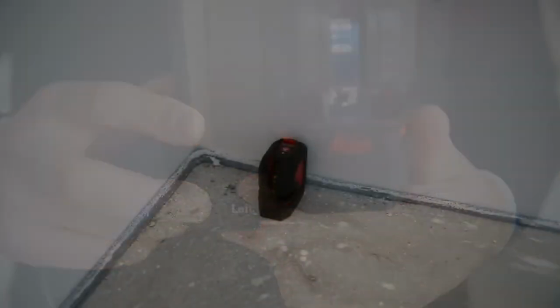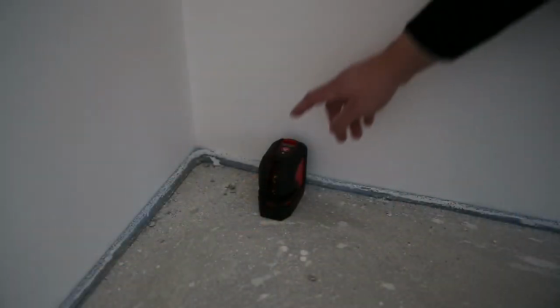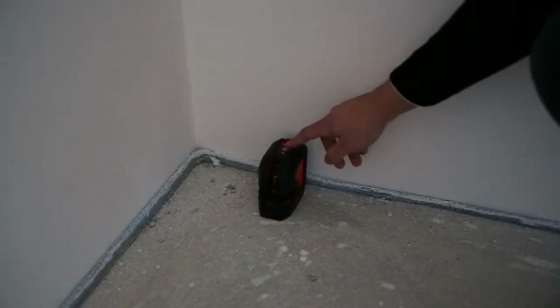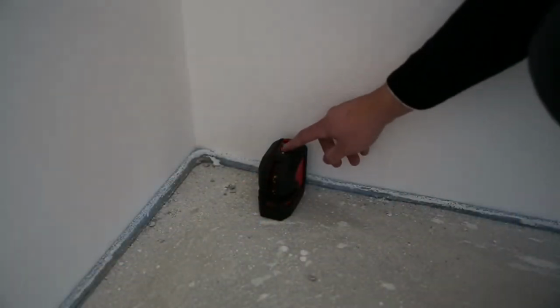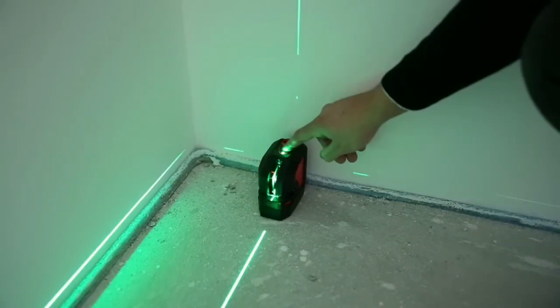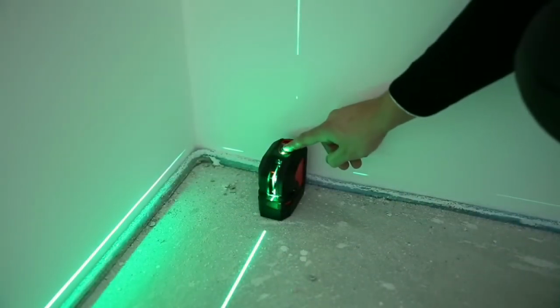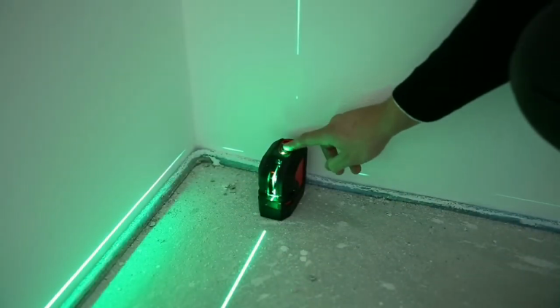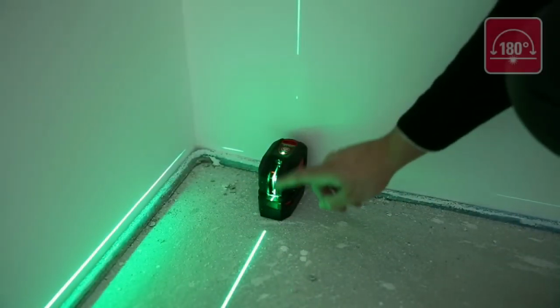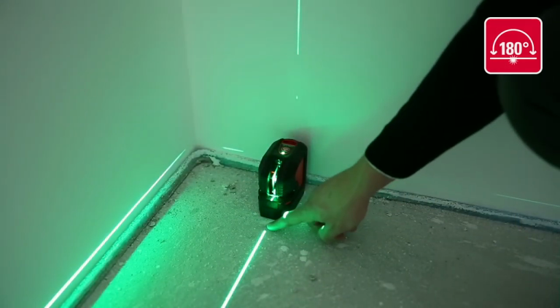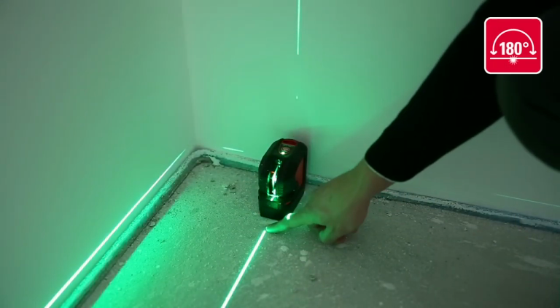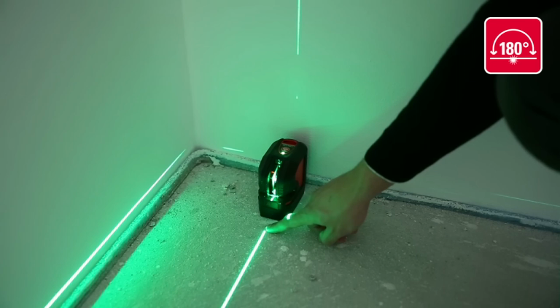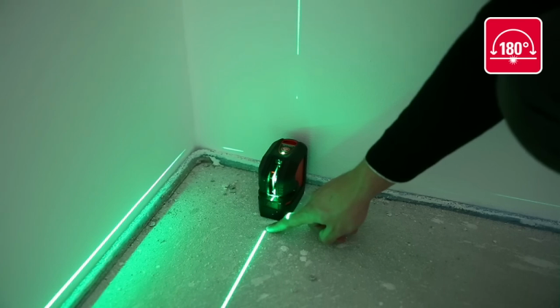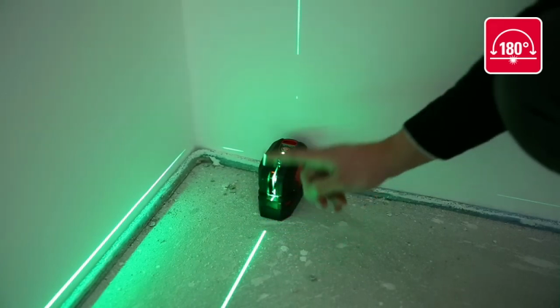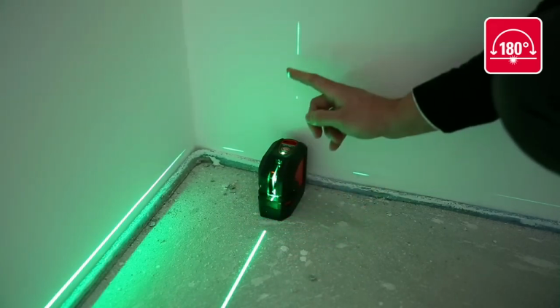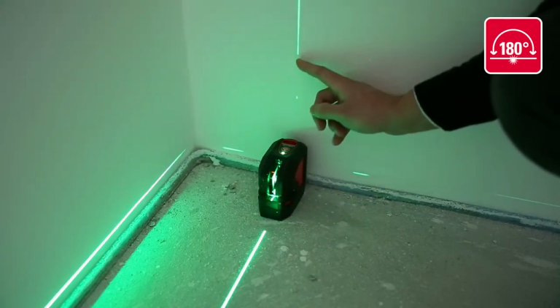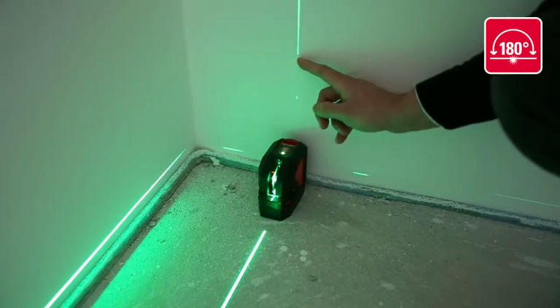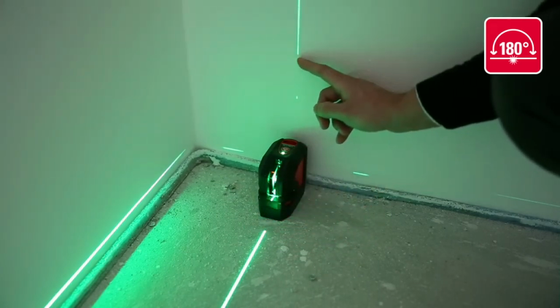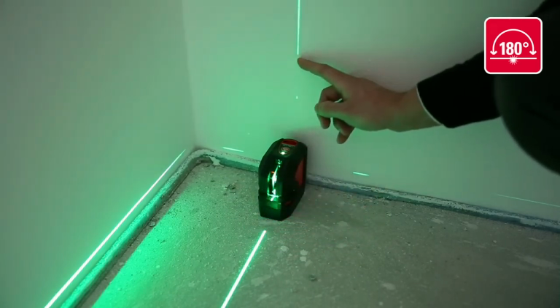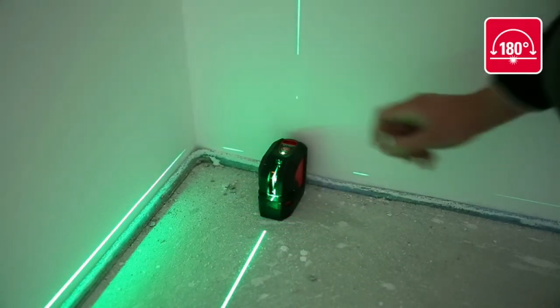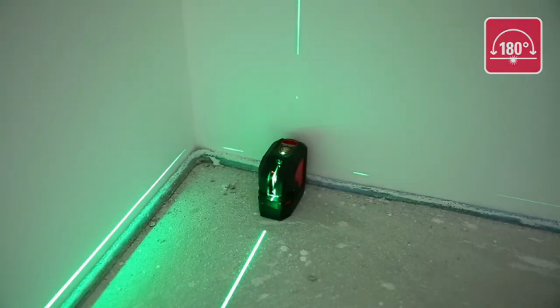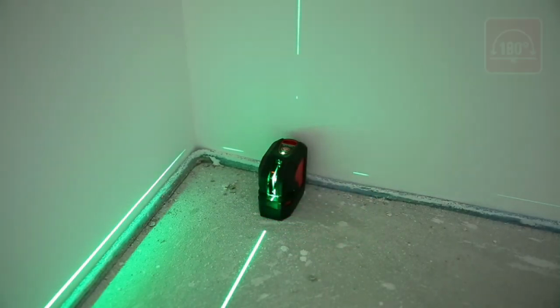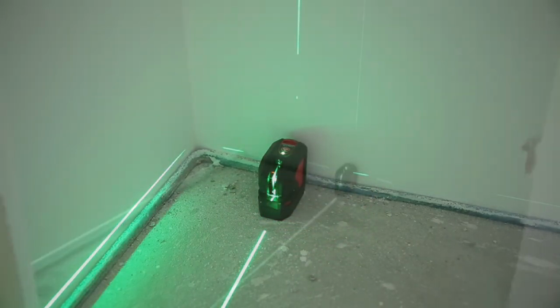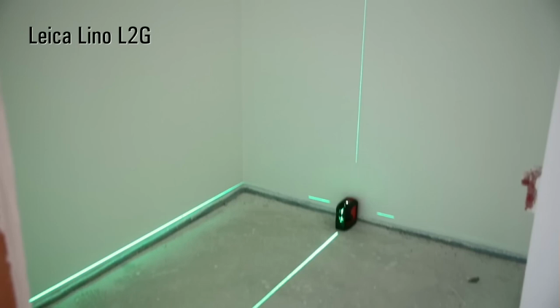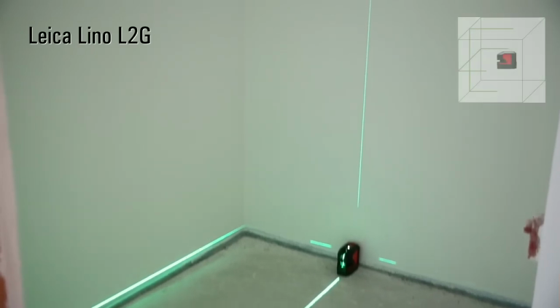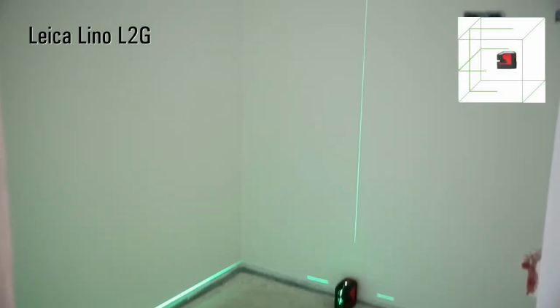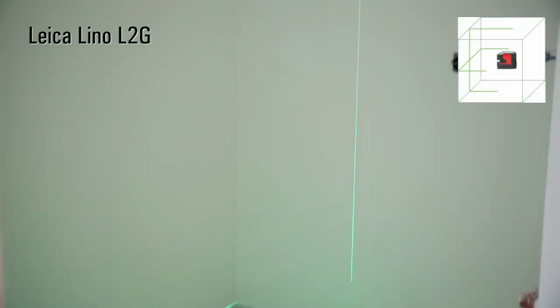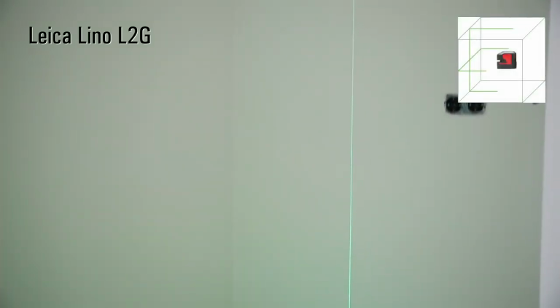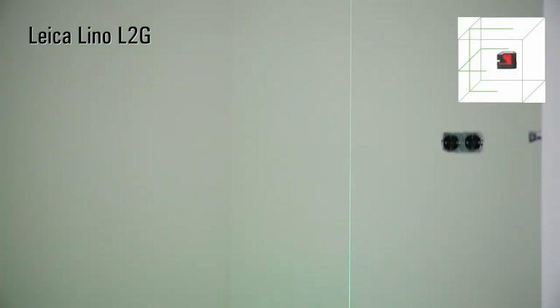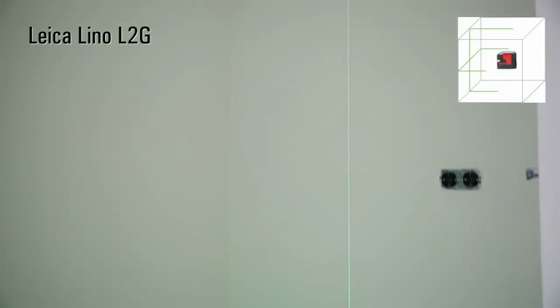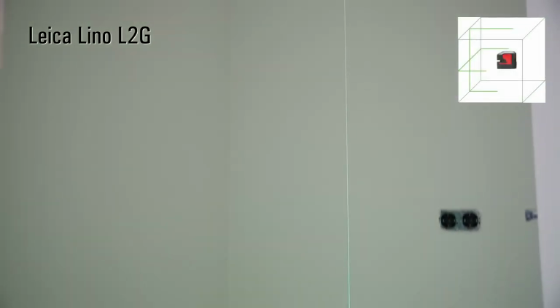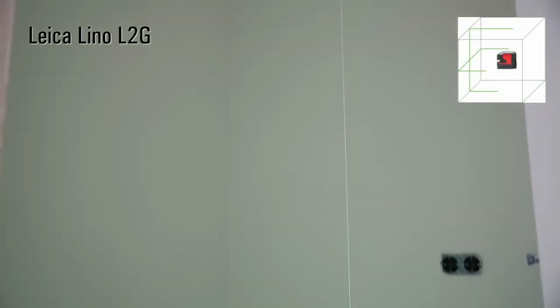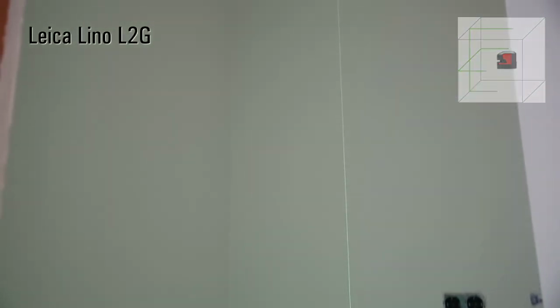The optimum extended laser fan angle ensures outstanding visibility and extension of the laser lines. It projects the laser line over the top, and even past the device itself.